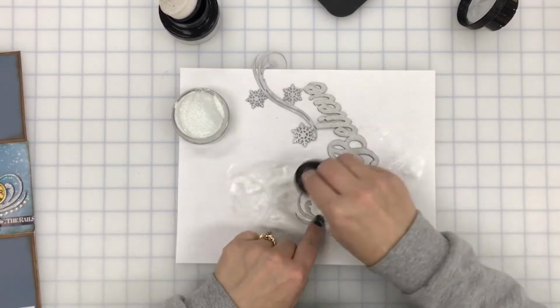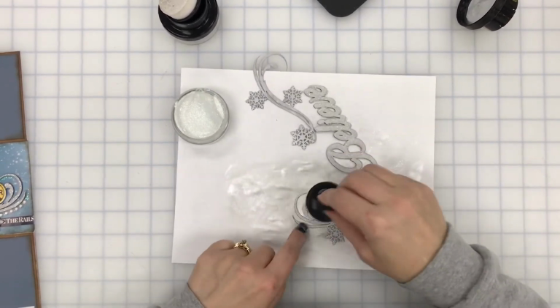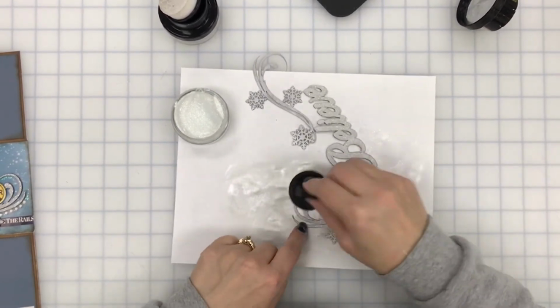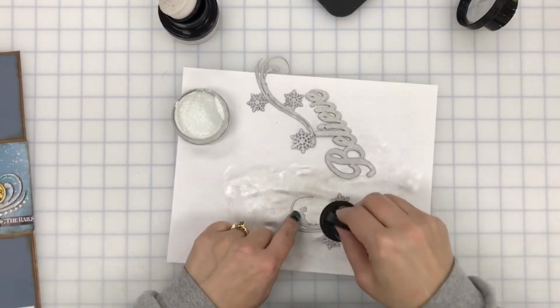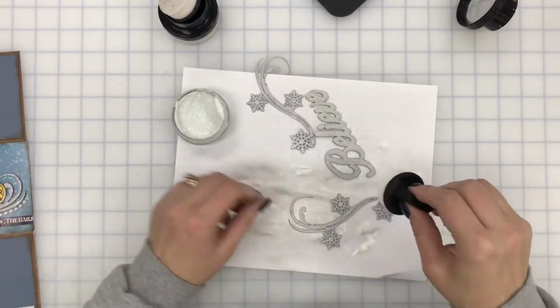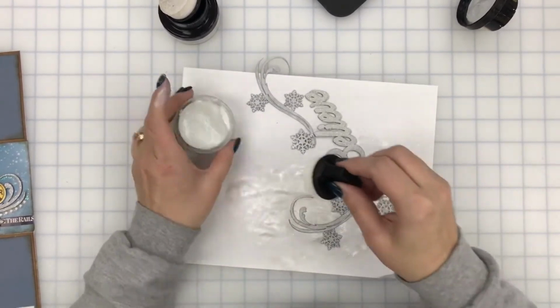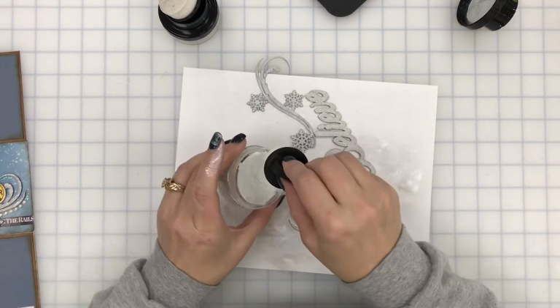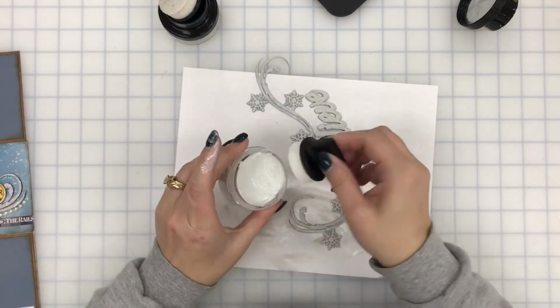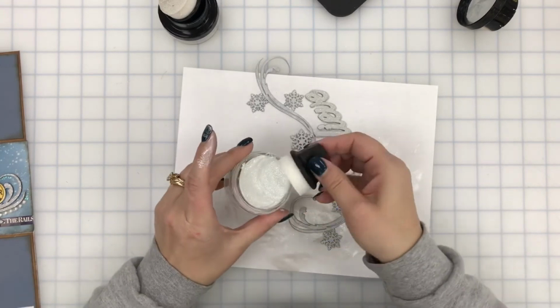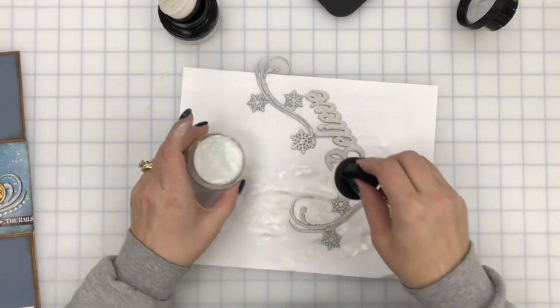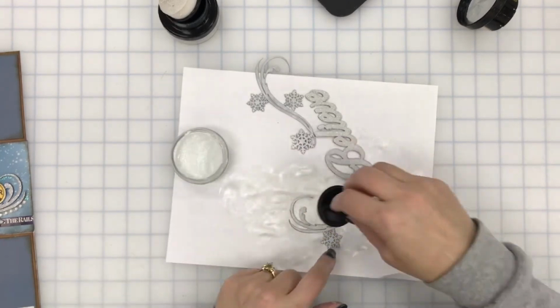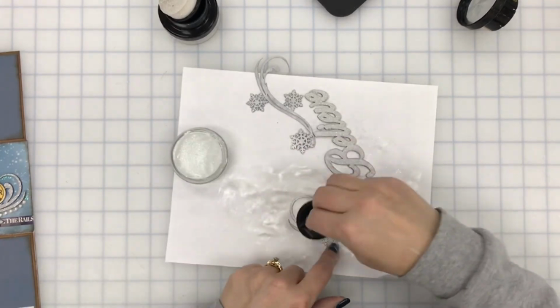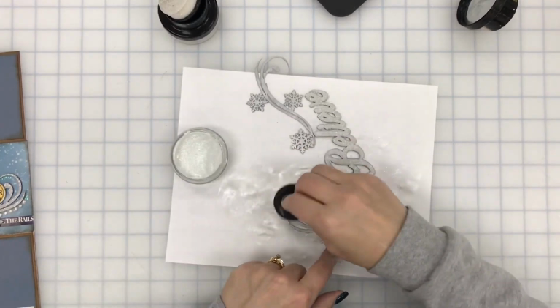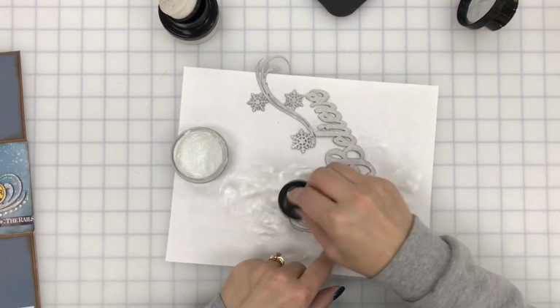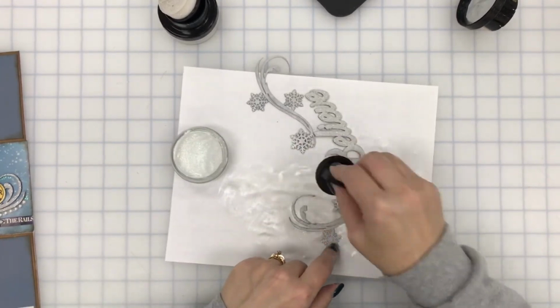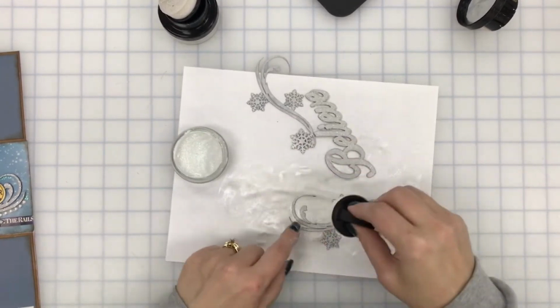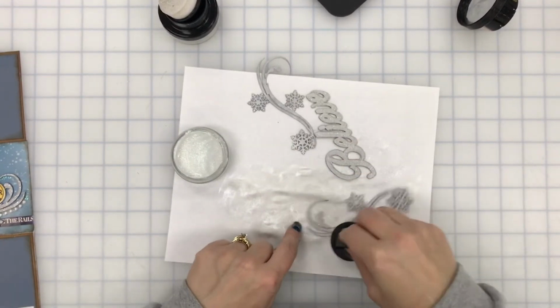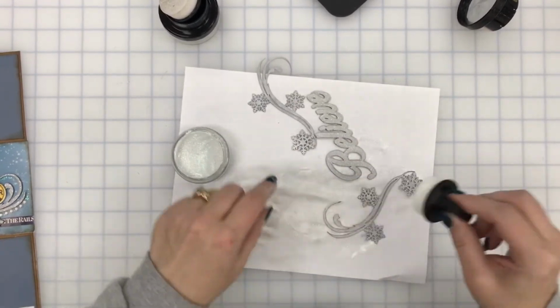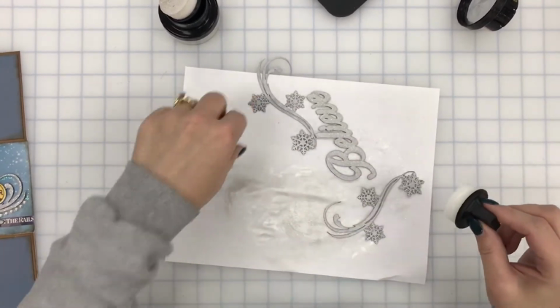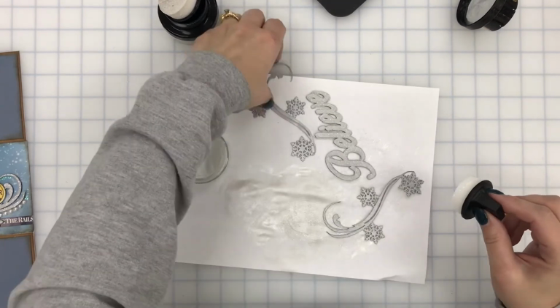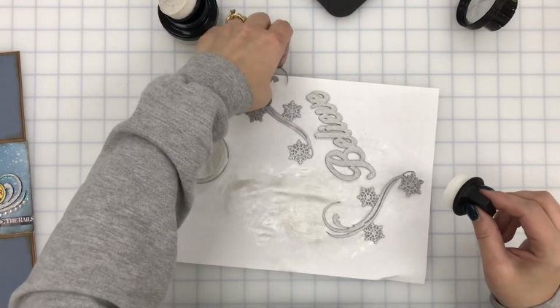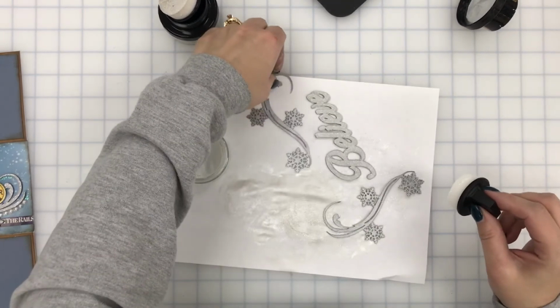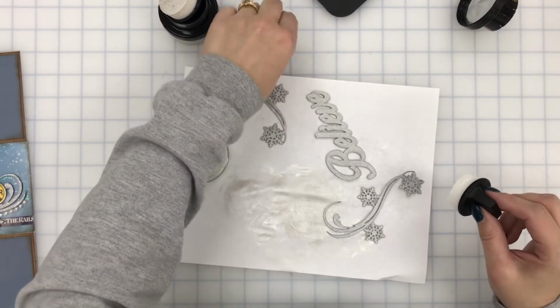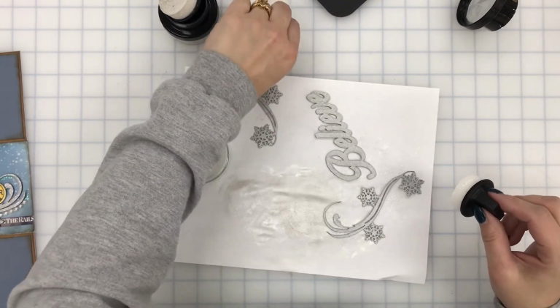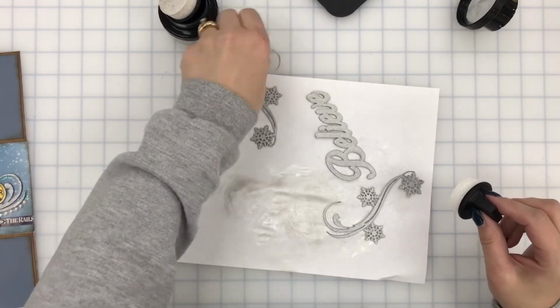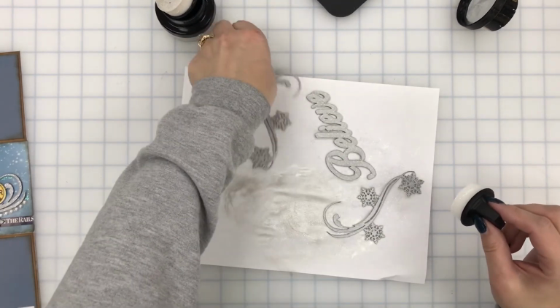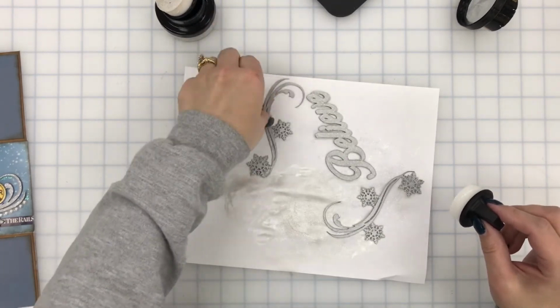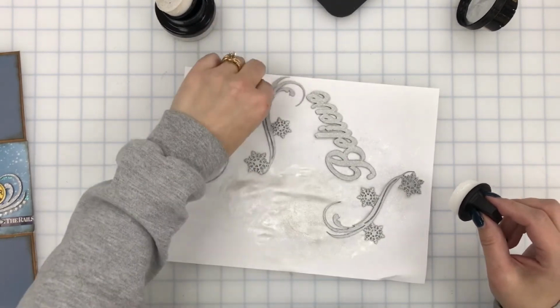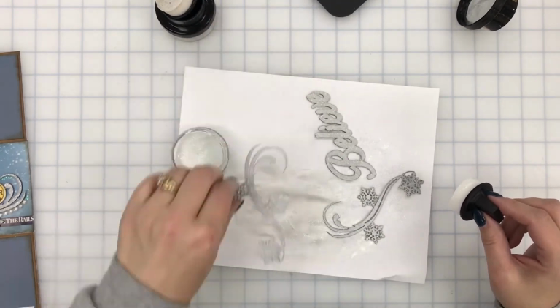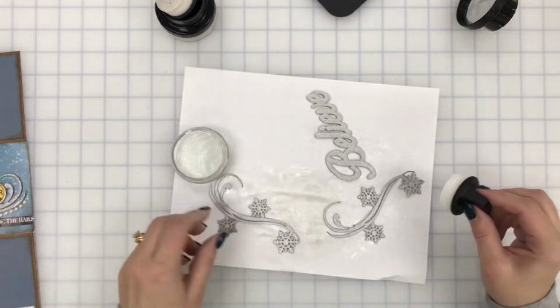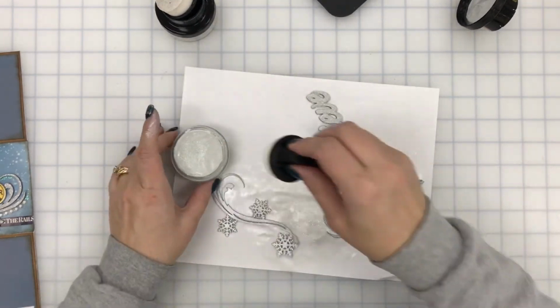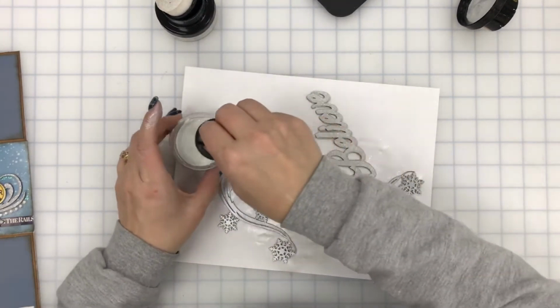I actually did use the Sparkle Kisses on a project of my own and I really liked it, just because I didn't want the whole thing white. I used a hot pink underneath and then put the Sparkle Kisses on top and it was really, really pretty.